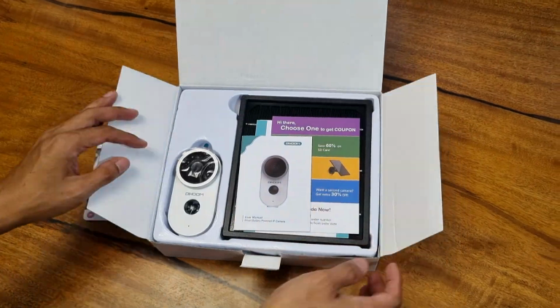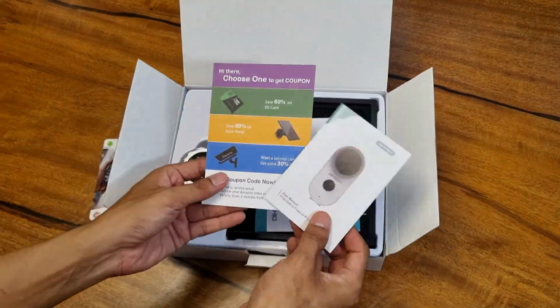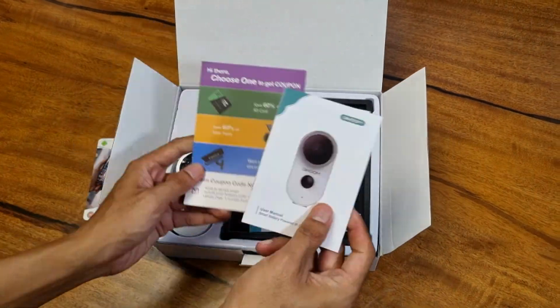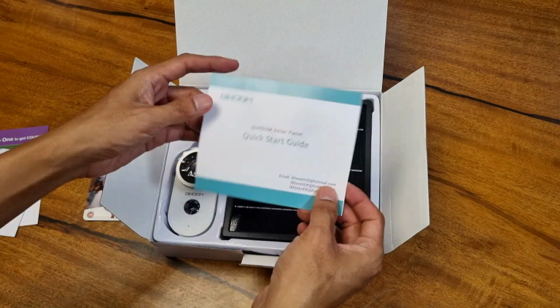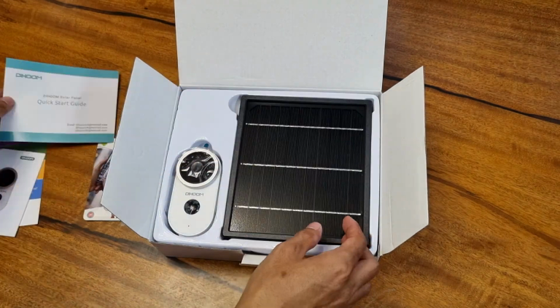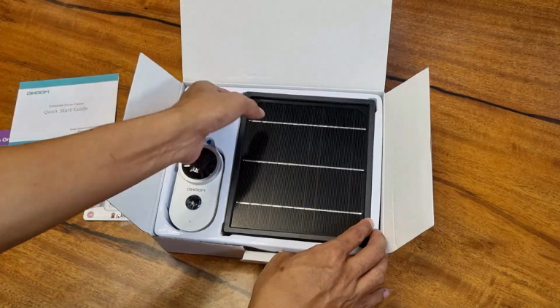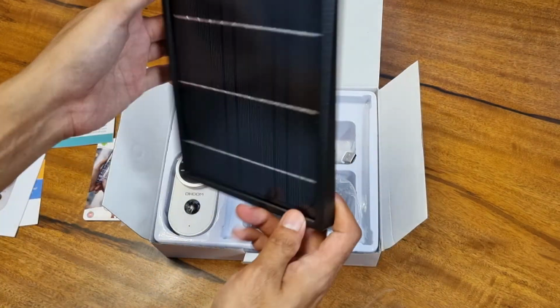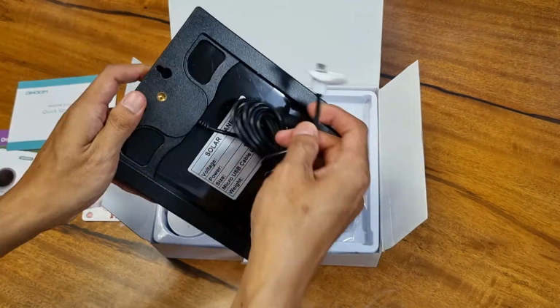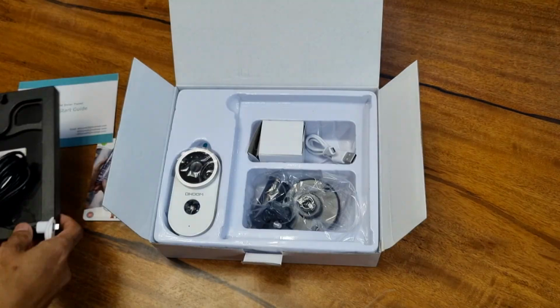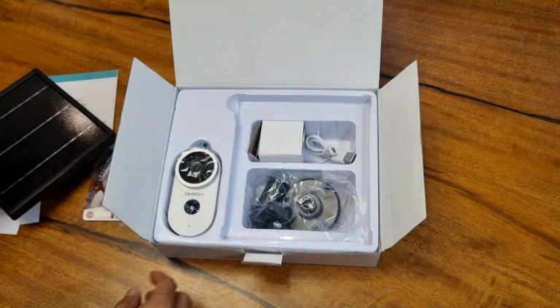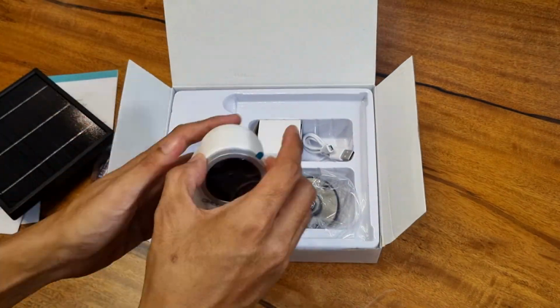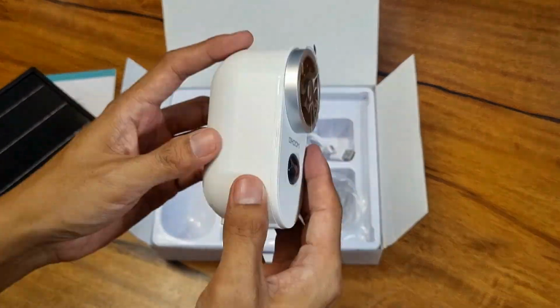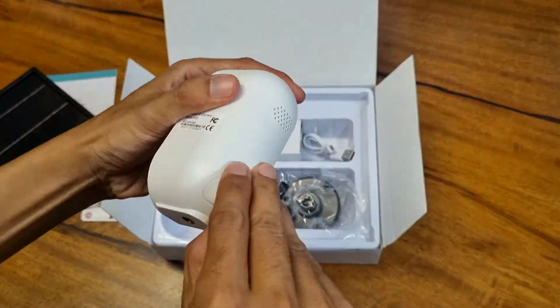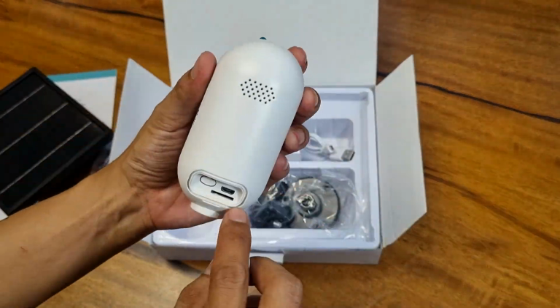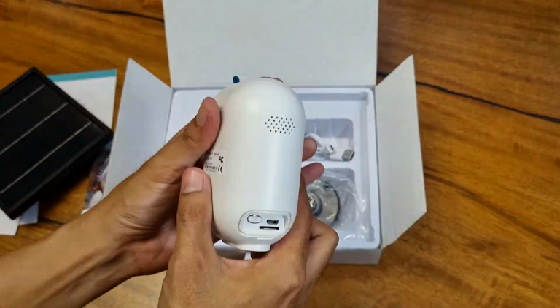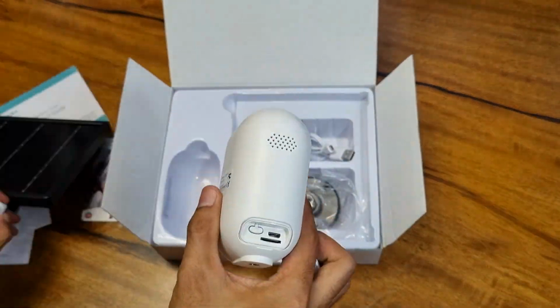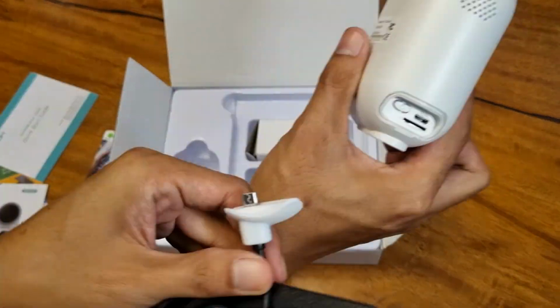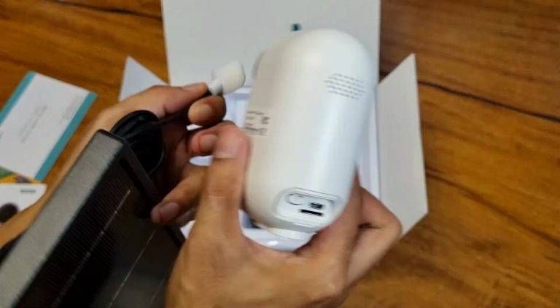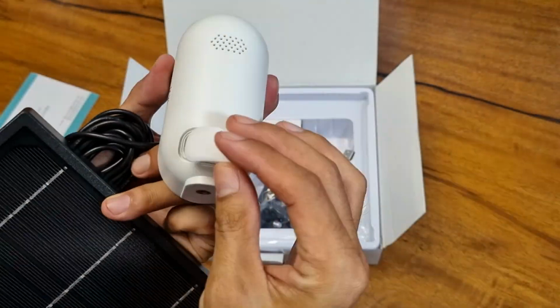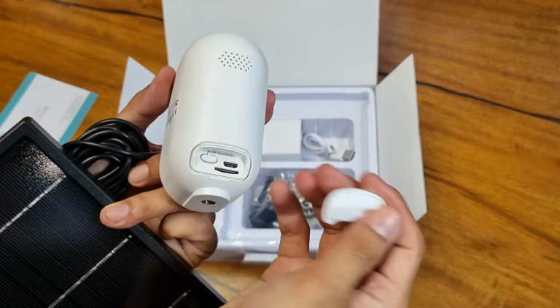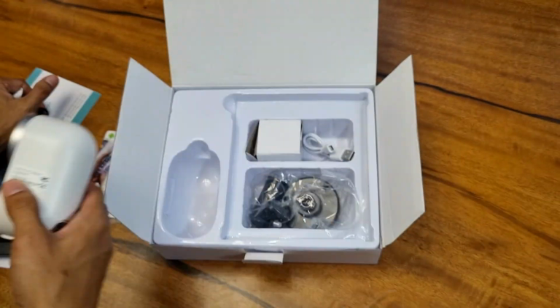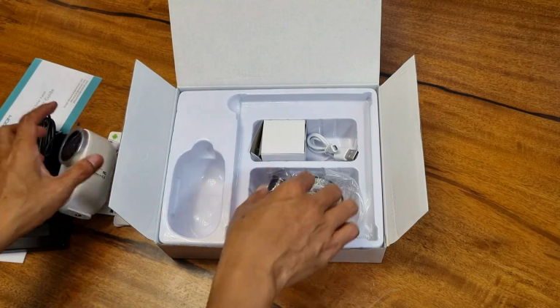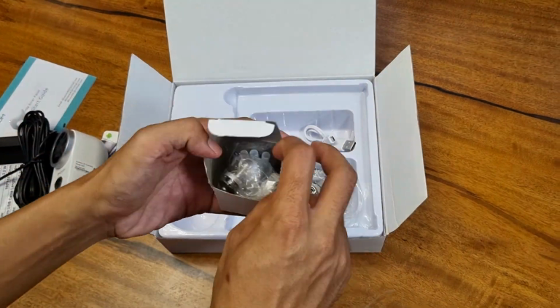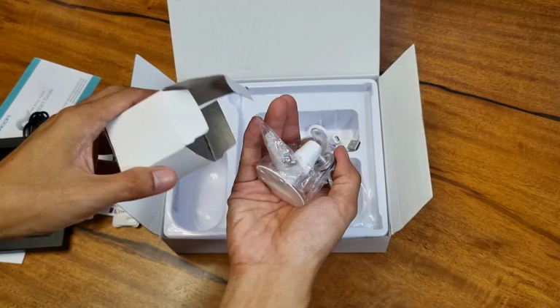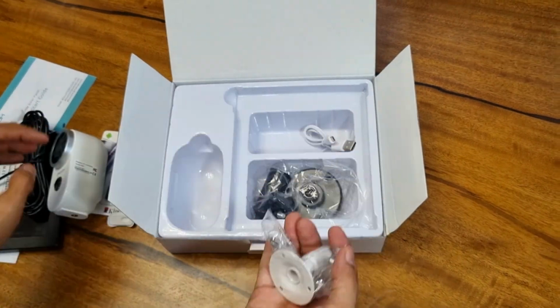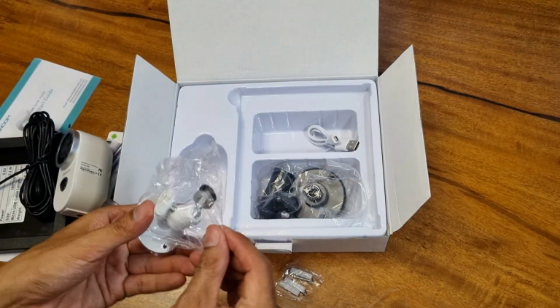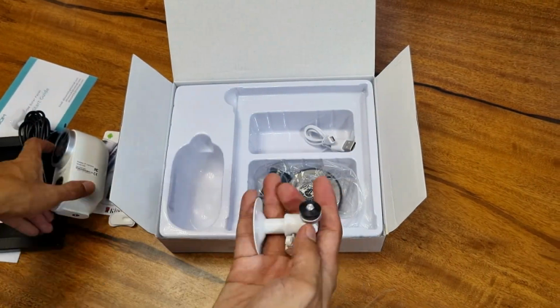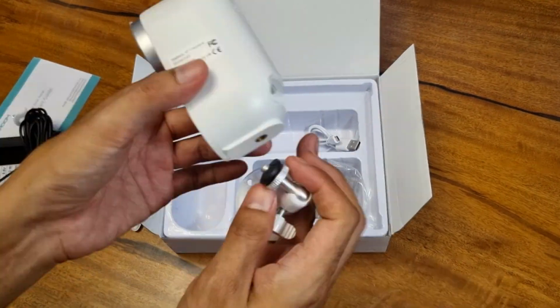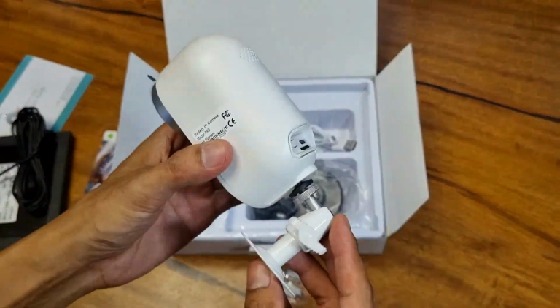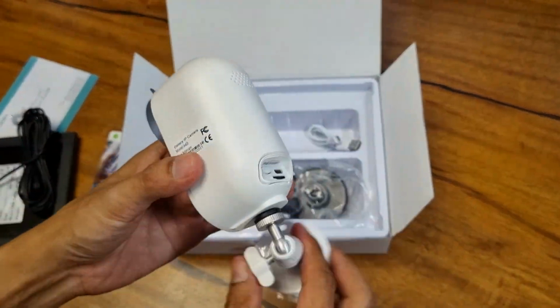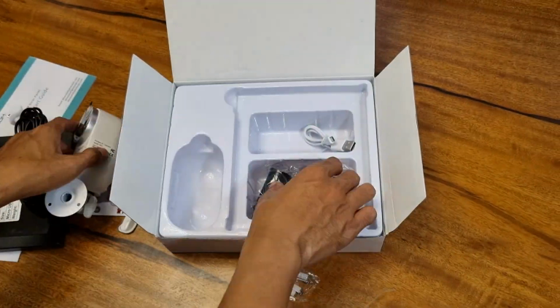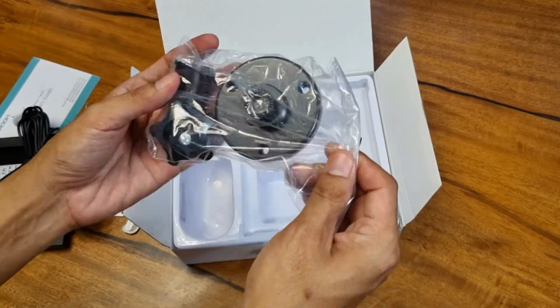Let's open the box. We have the manual and warranty card, the solar panel, the camera, and the wall mount for the camera and solar panel.